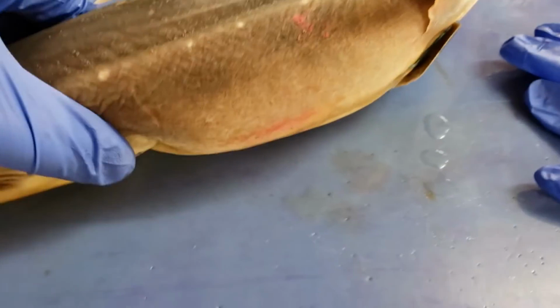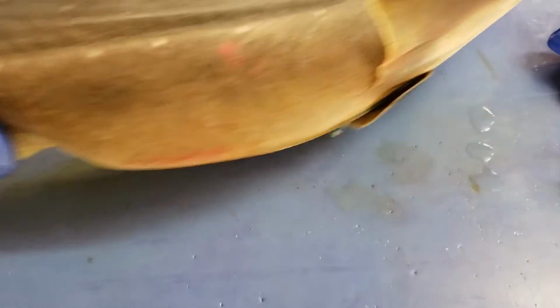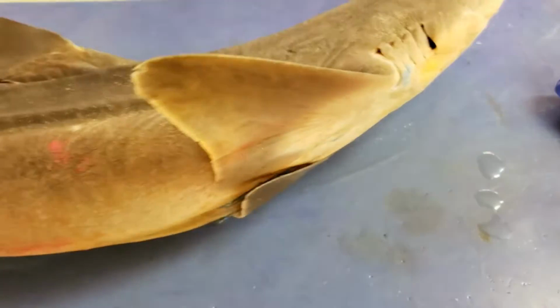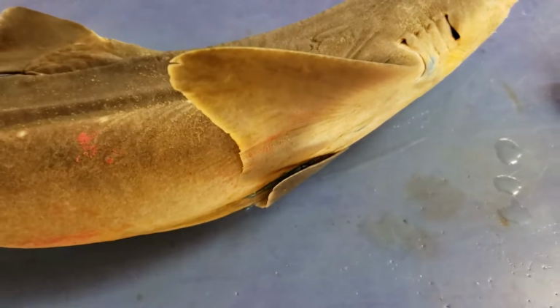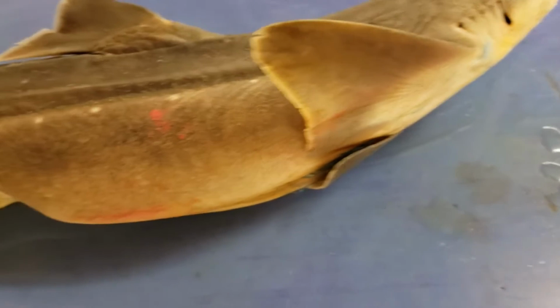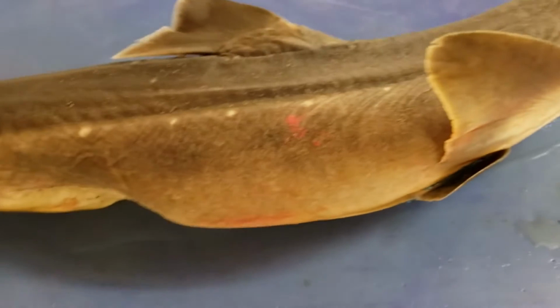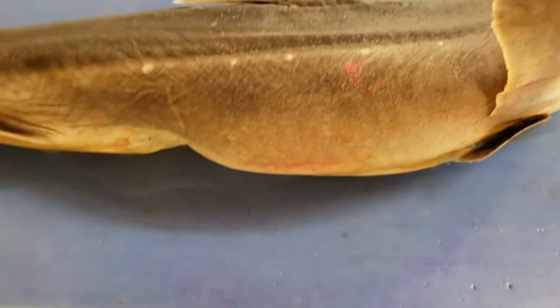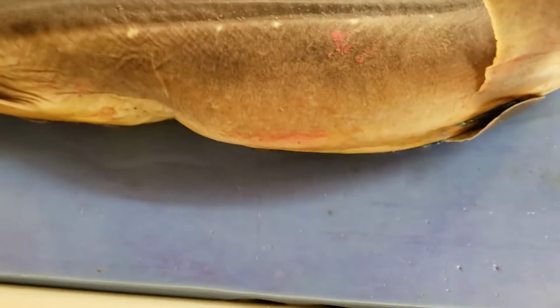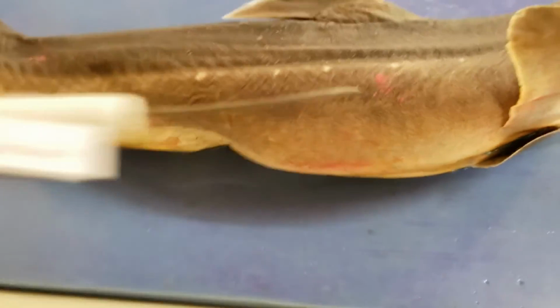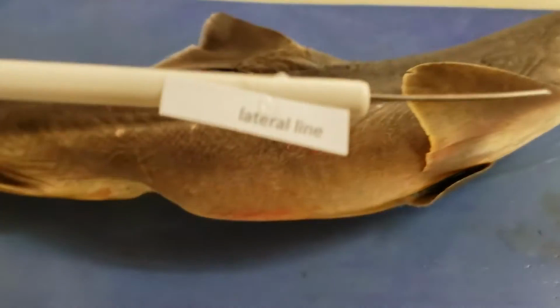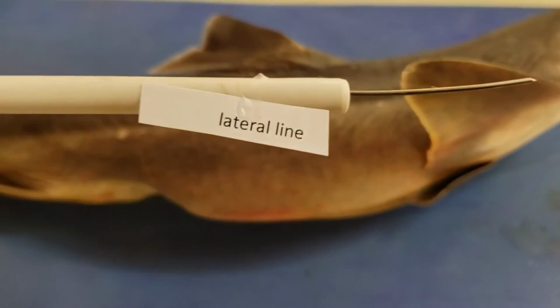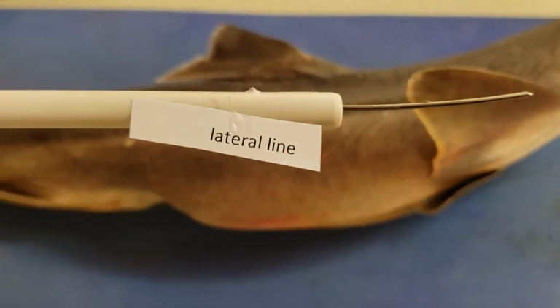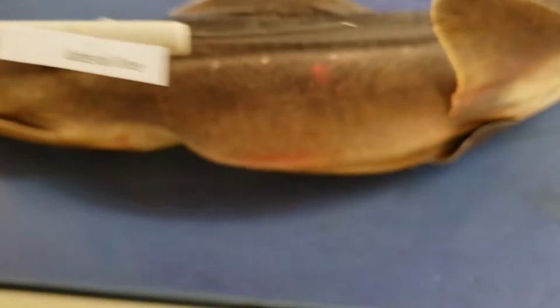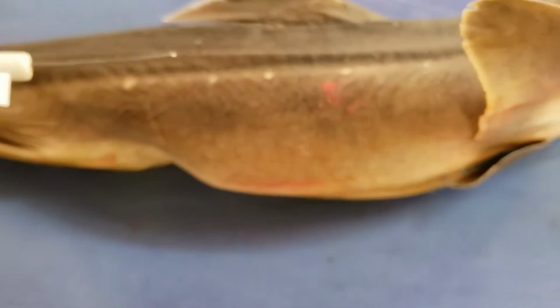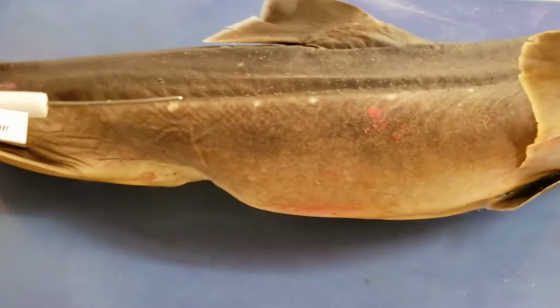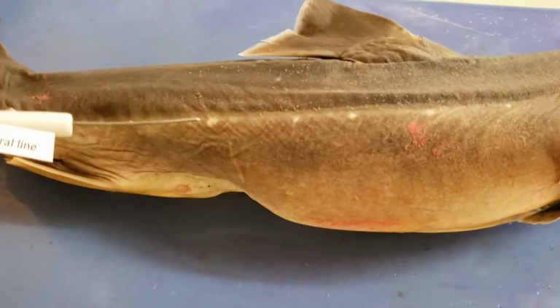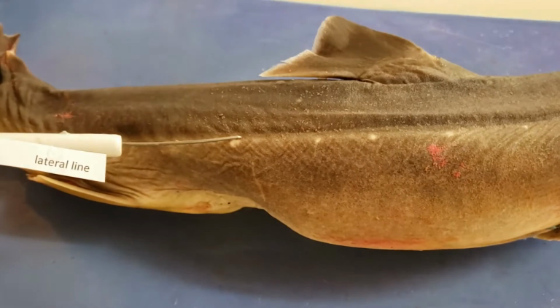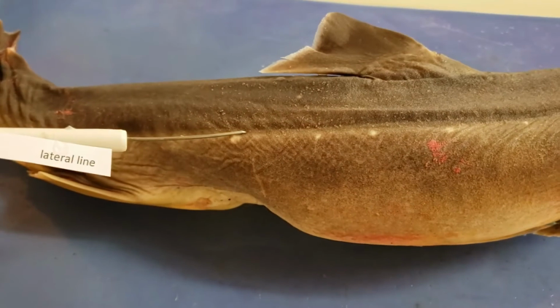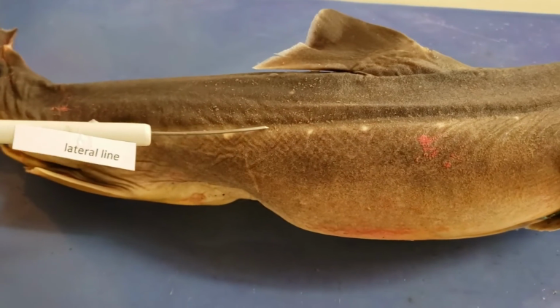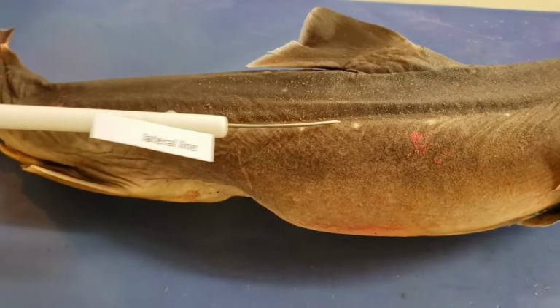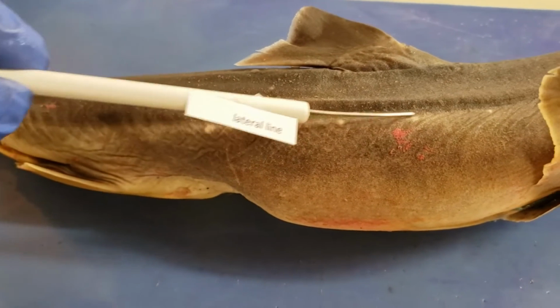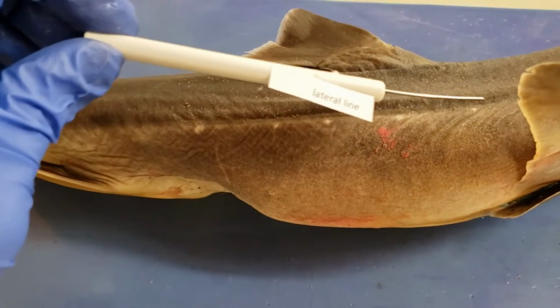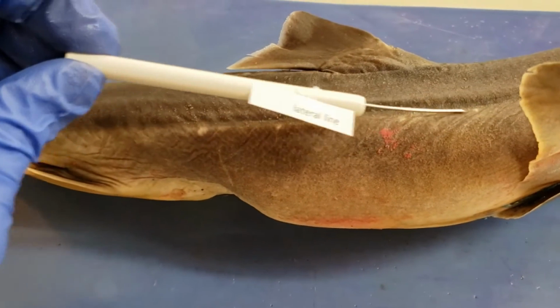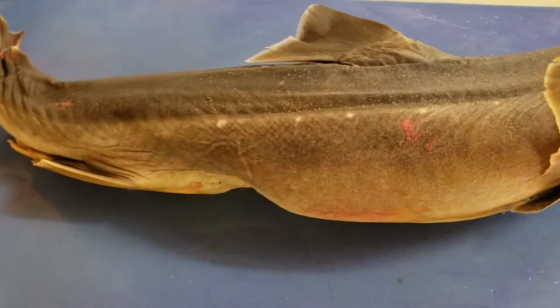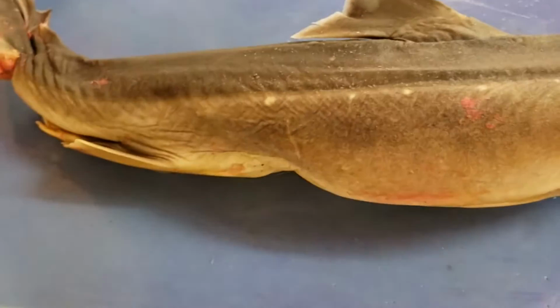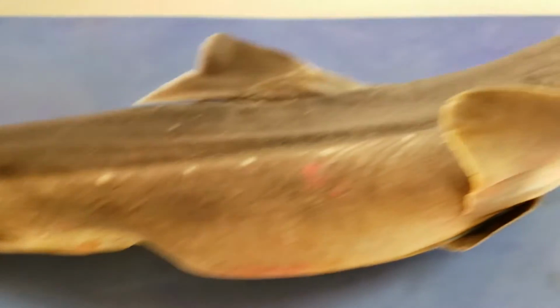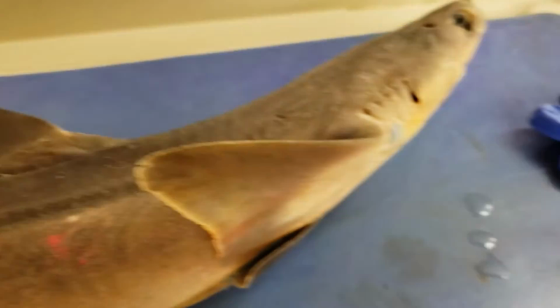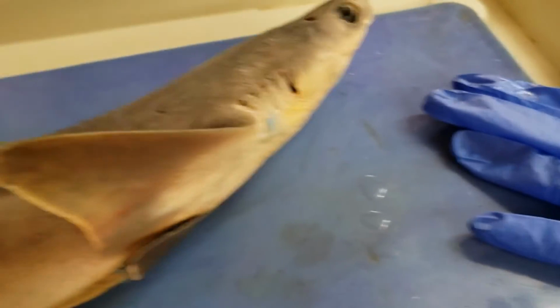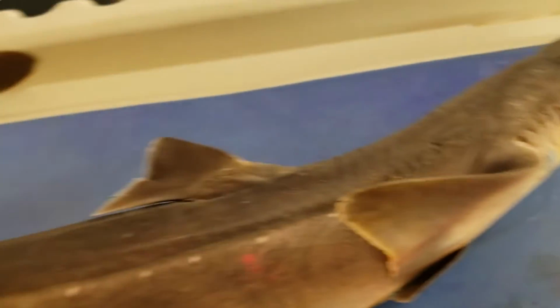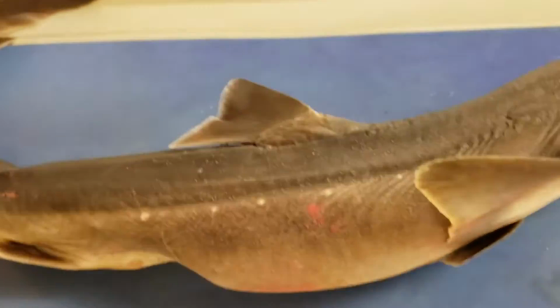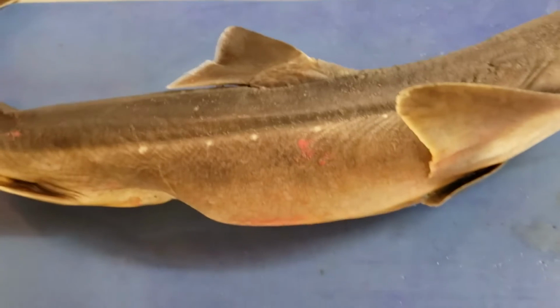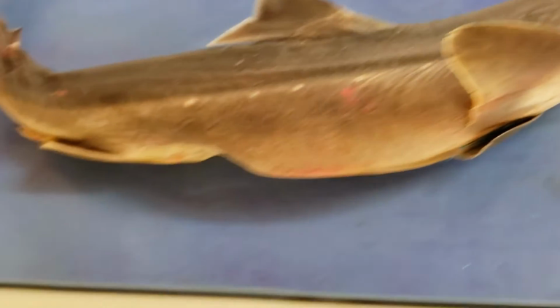Okay, also easy. Let's look at the lateral line. The lateral line is a sensing structure — it helps them pick up on things in the water from the environment. That's your lateral line there.